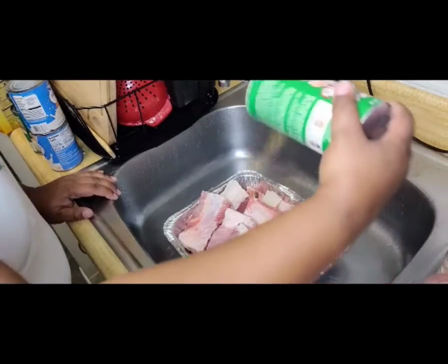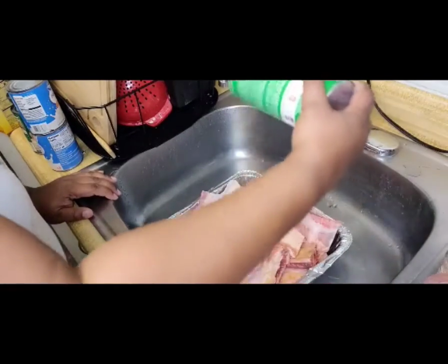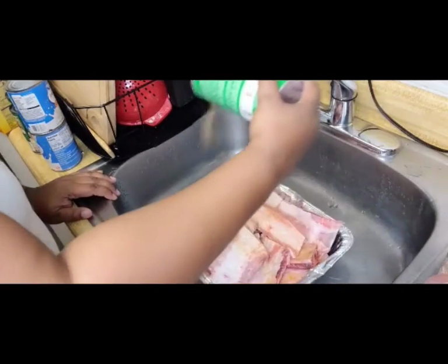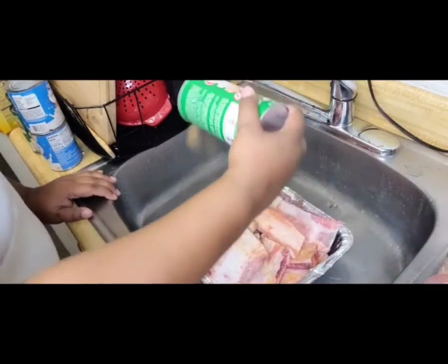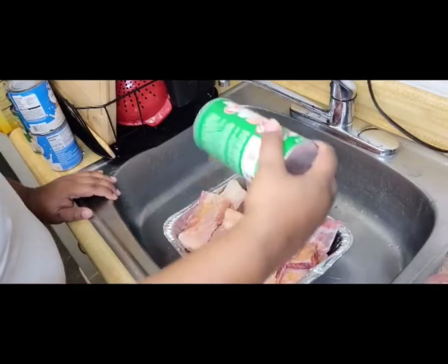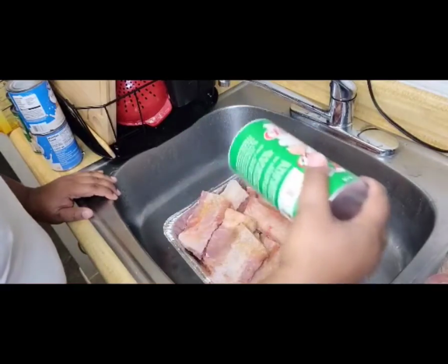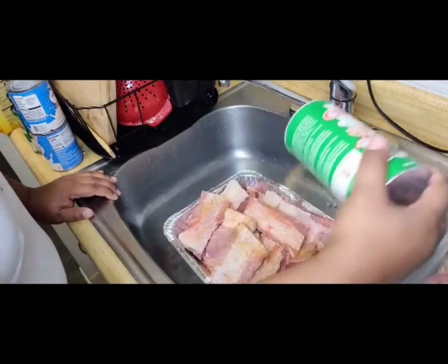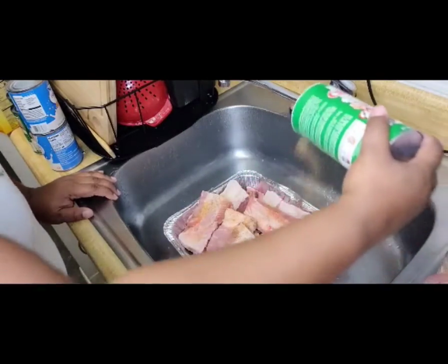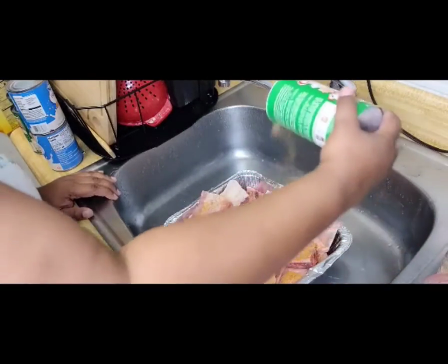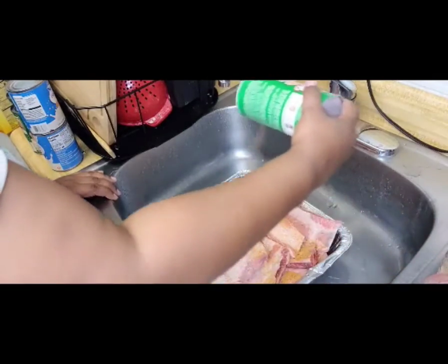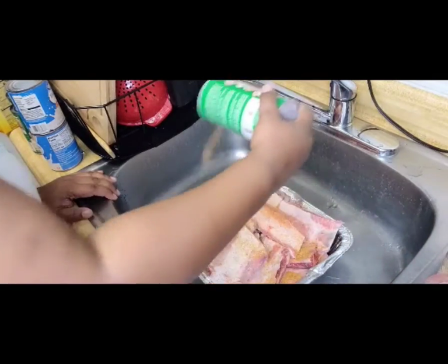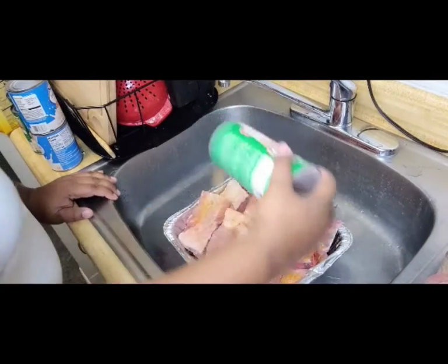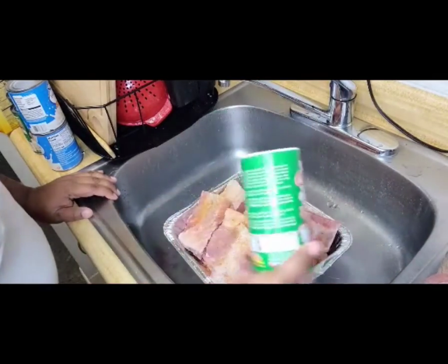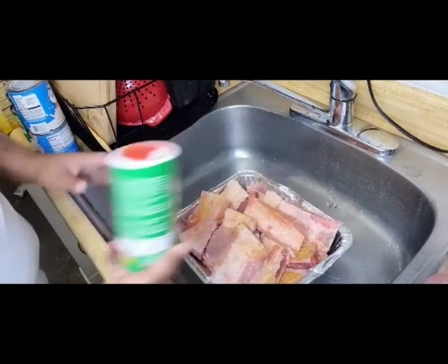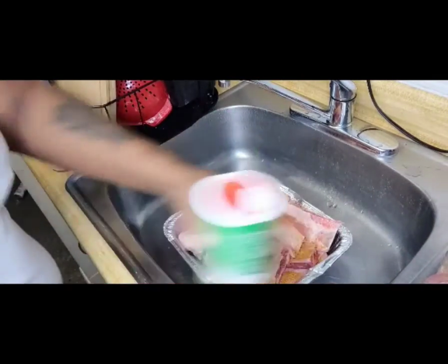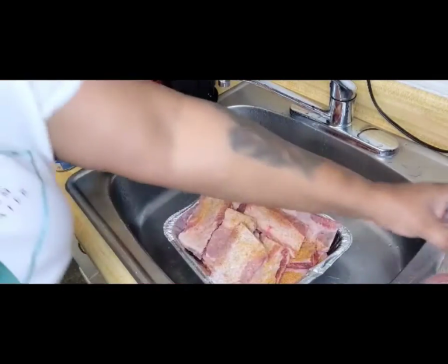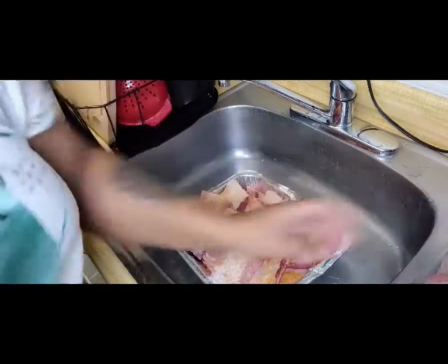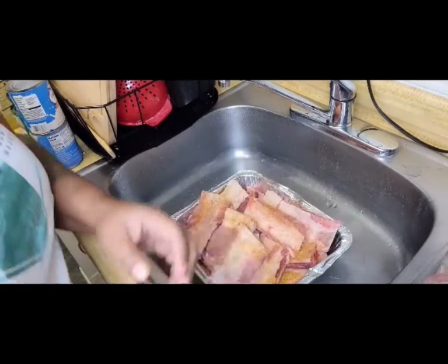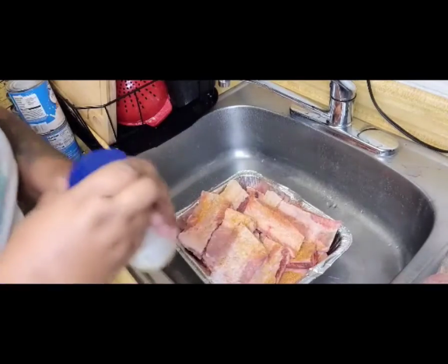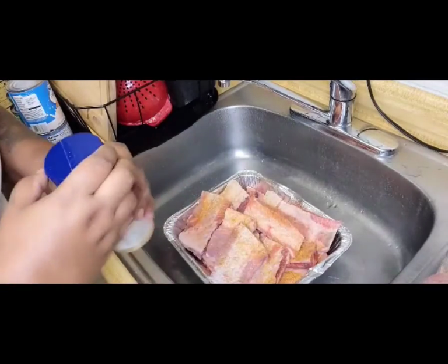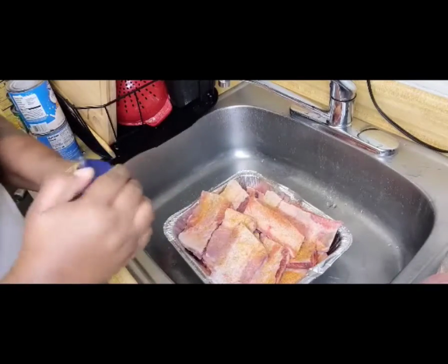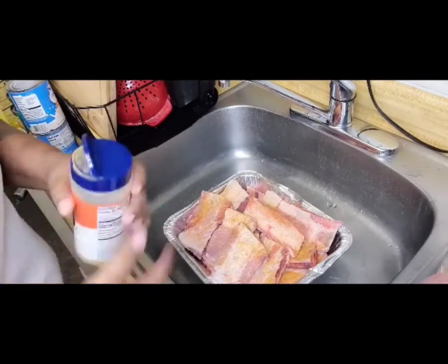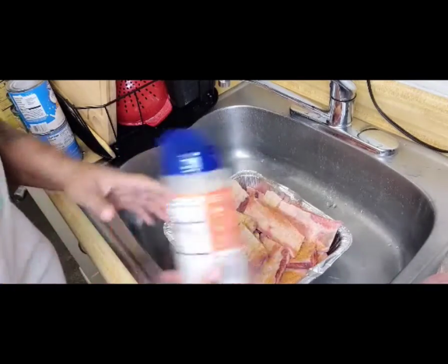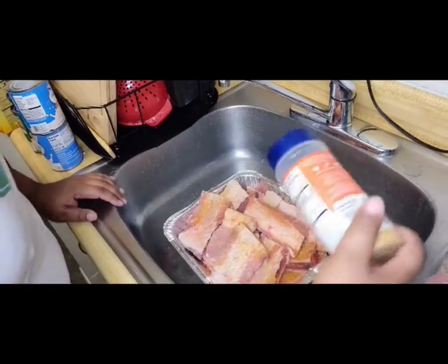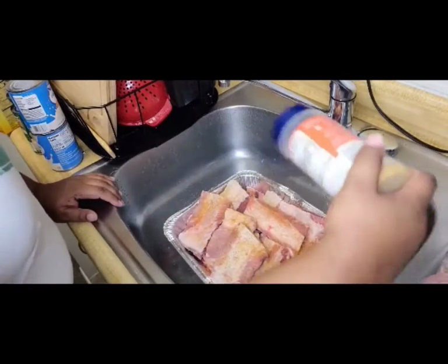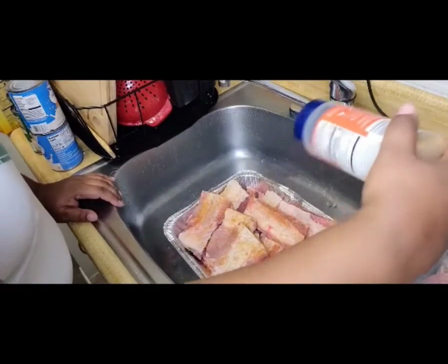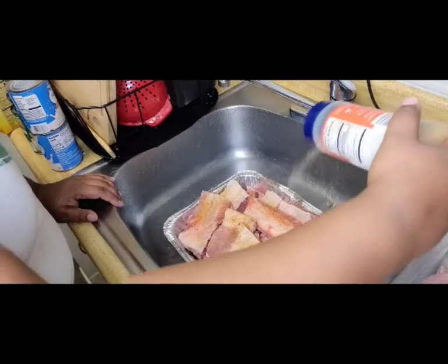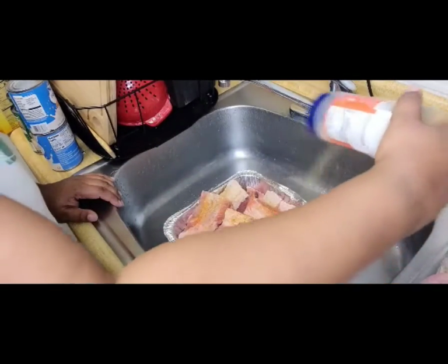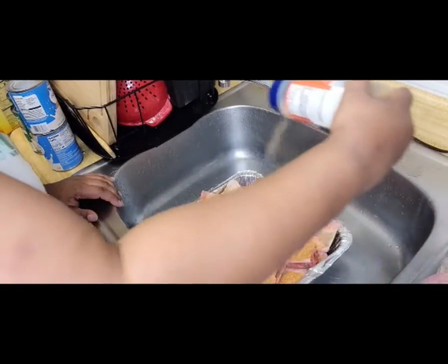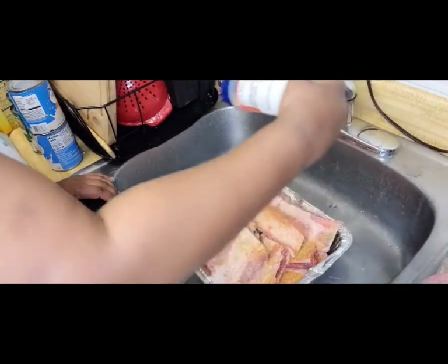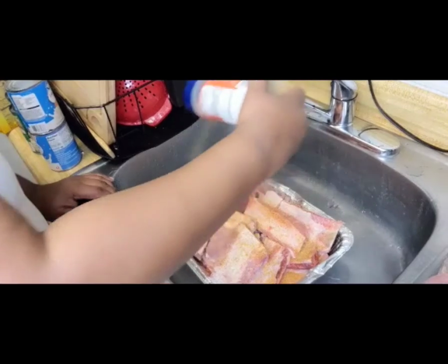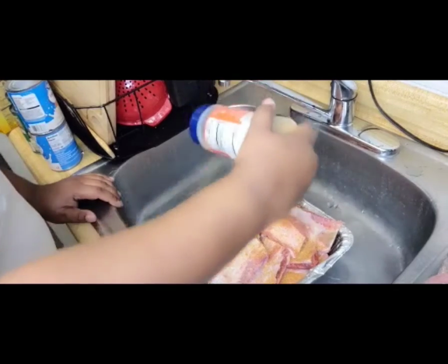When you season, you make sure you season it really well so it'll be seasoned good. Of course, you know, I like to season all my food.